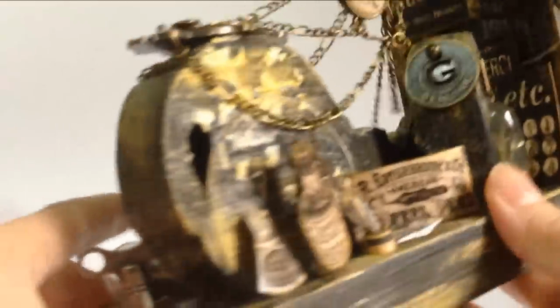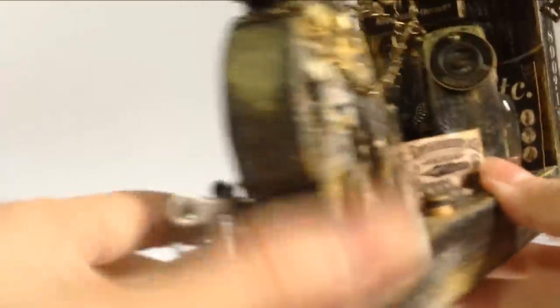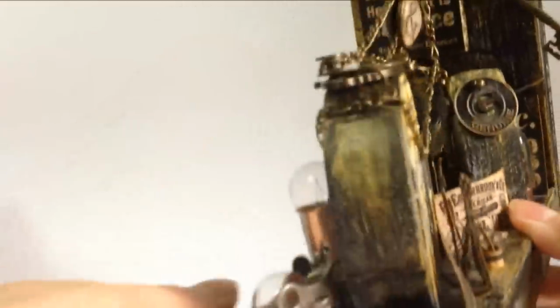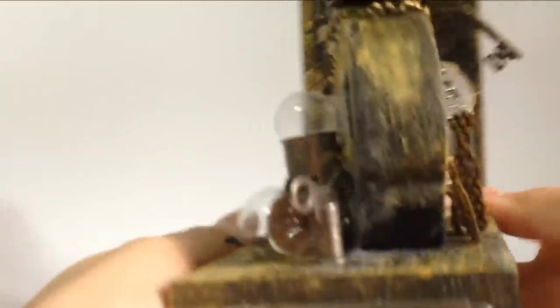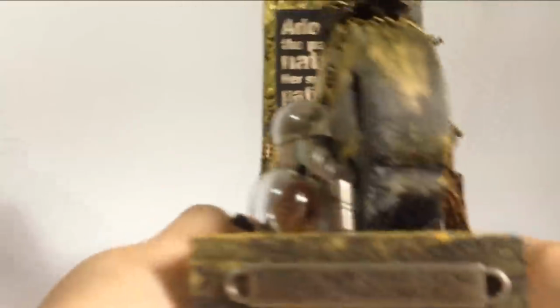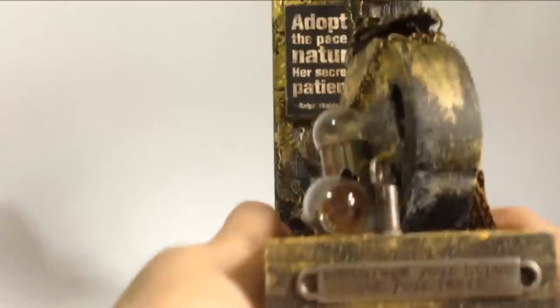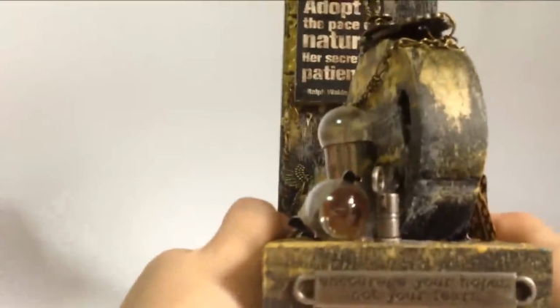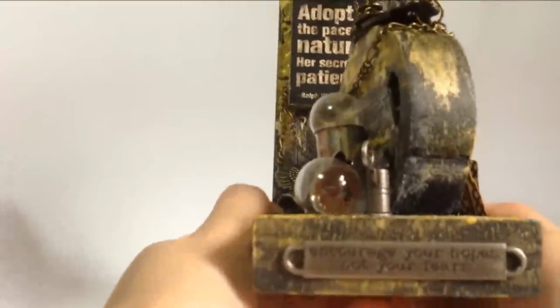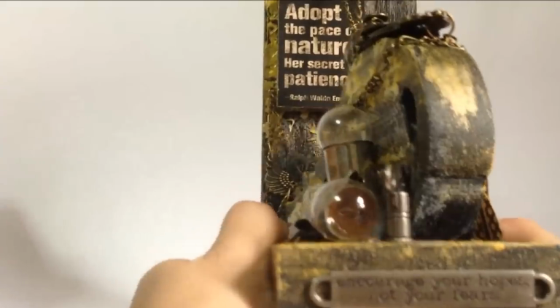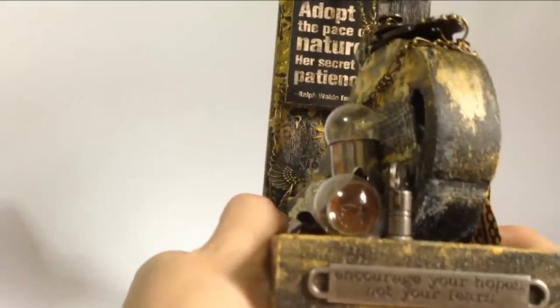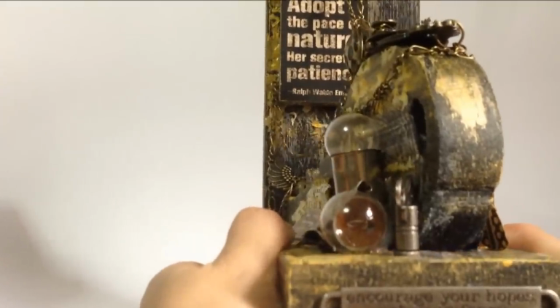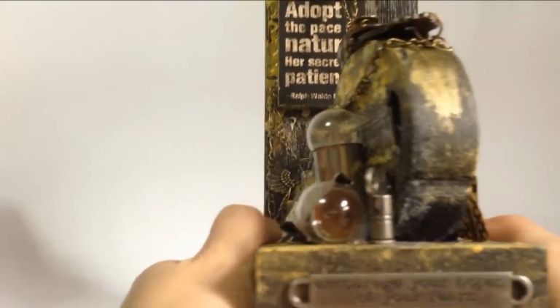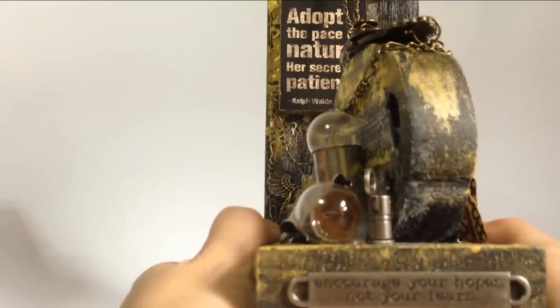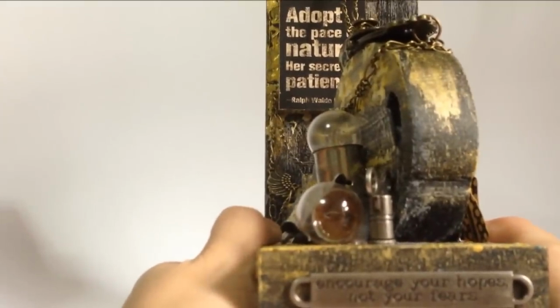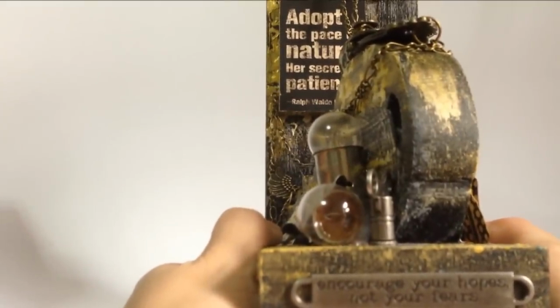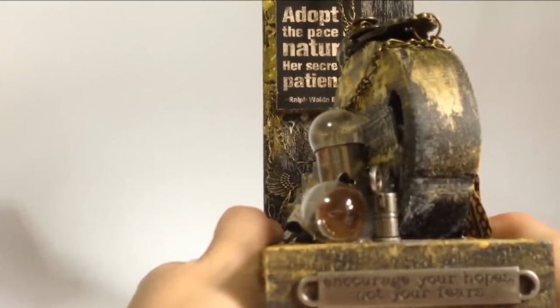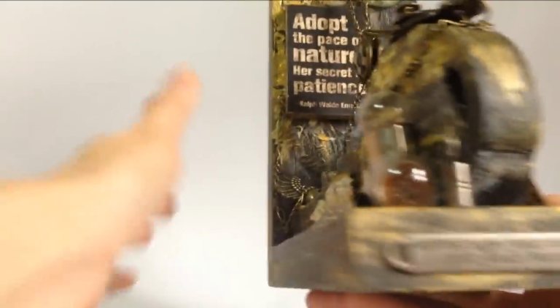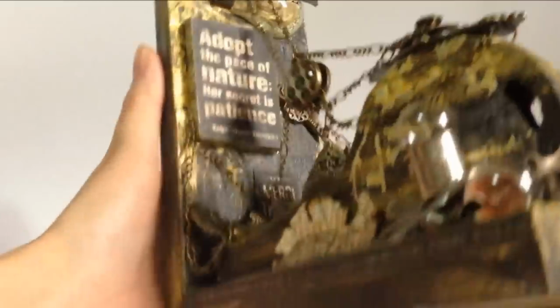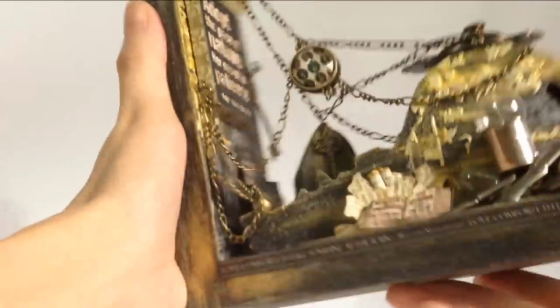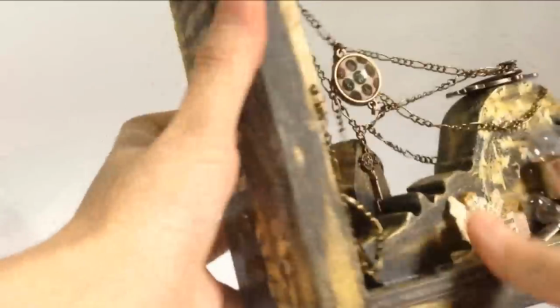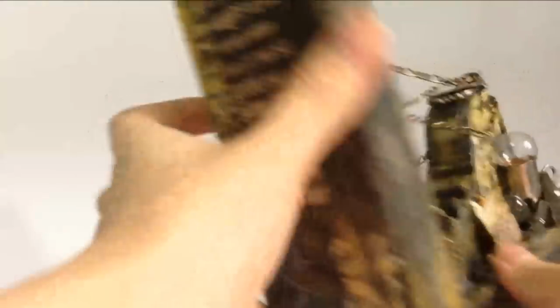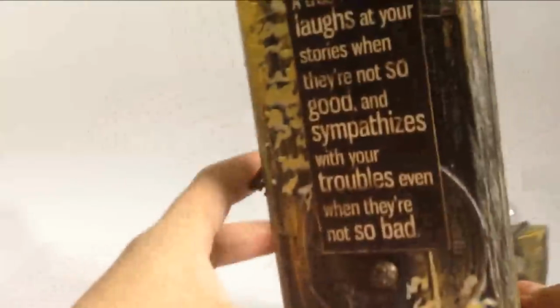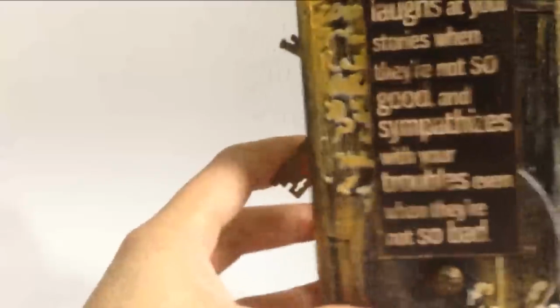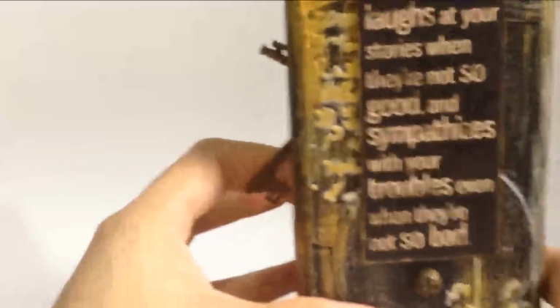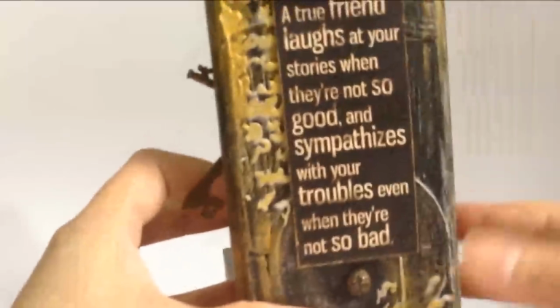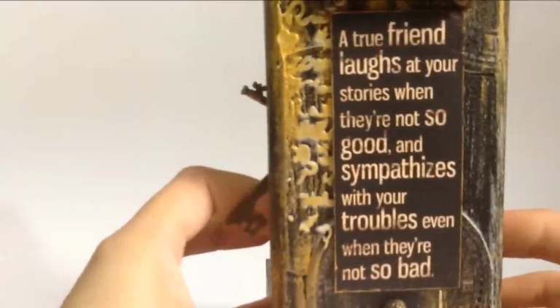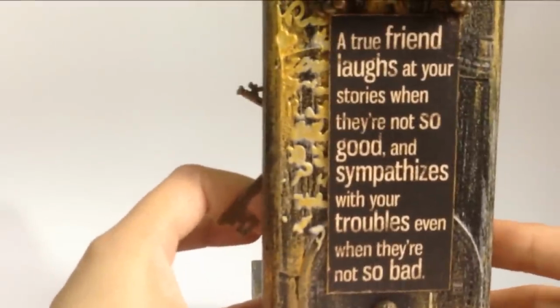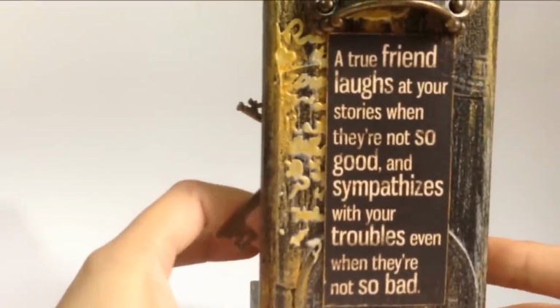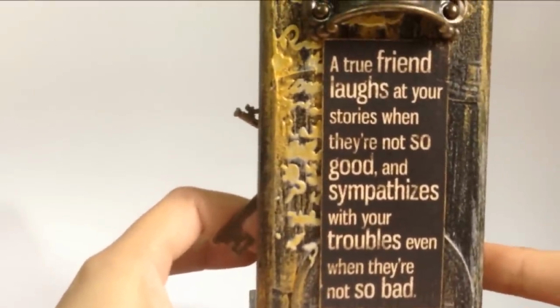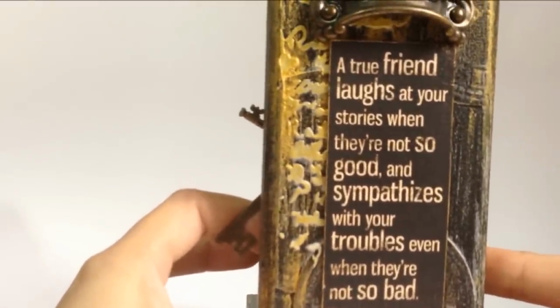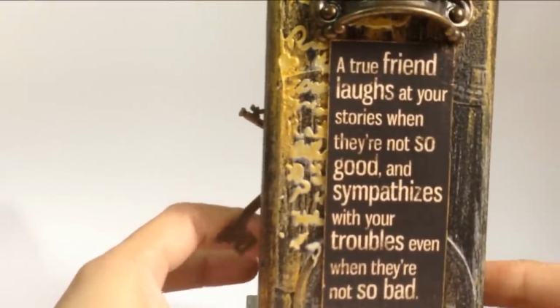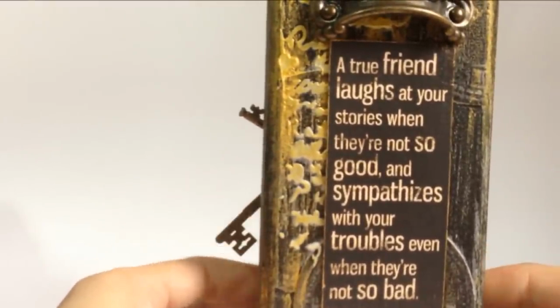One more quote here from the Tim Holtz word band: 'encourage your hopes, not your fears.' And then one more quote from the typography collection about friends.